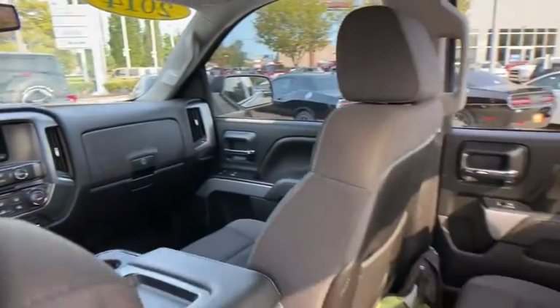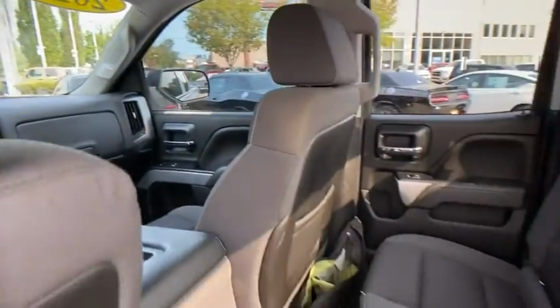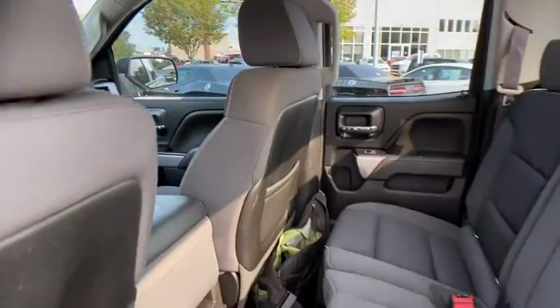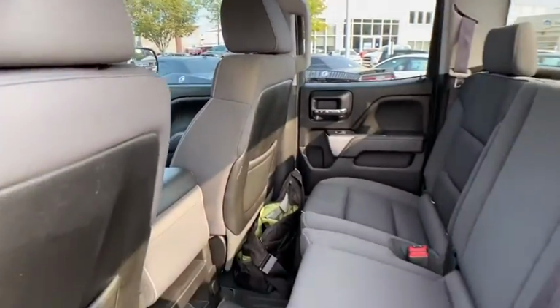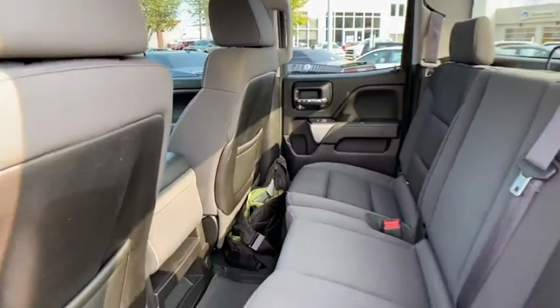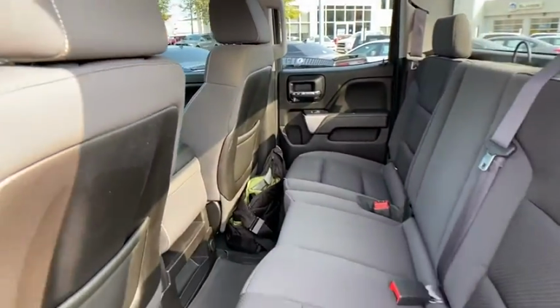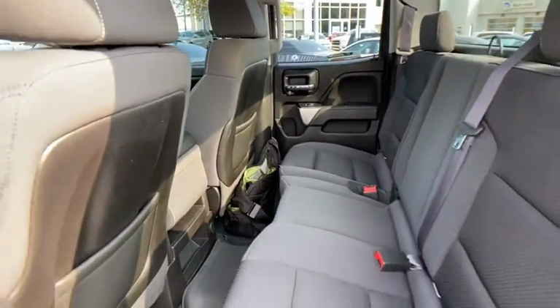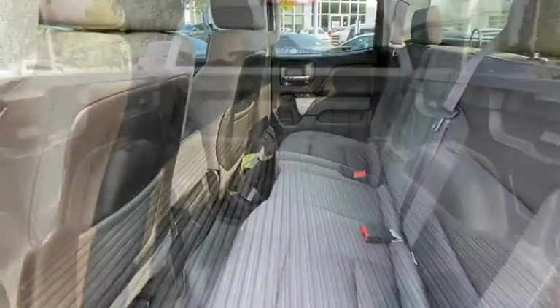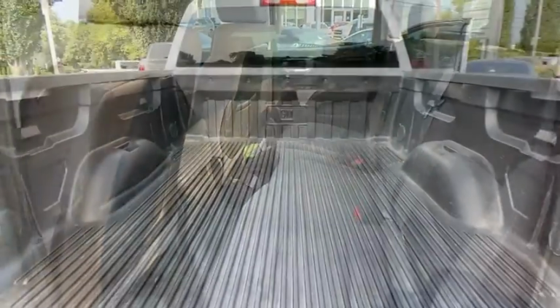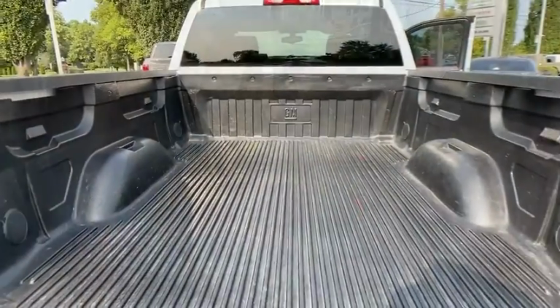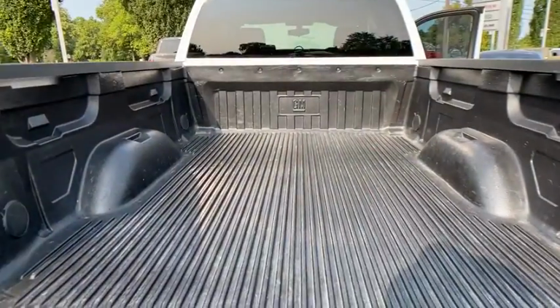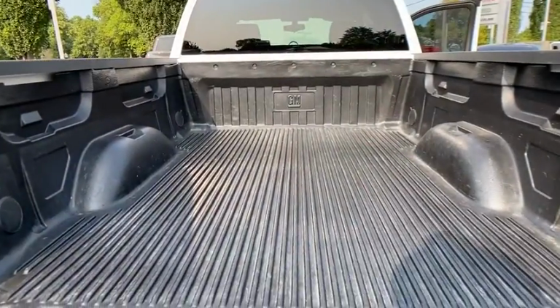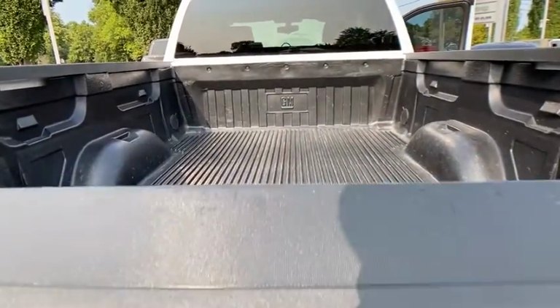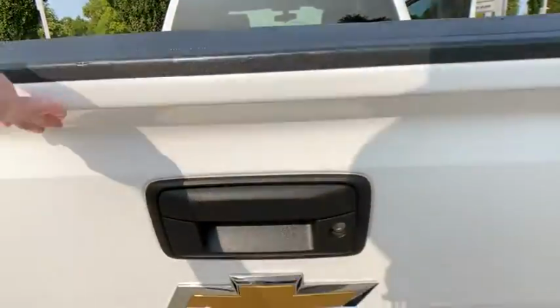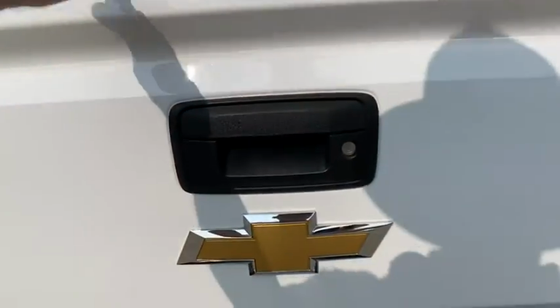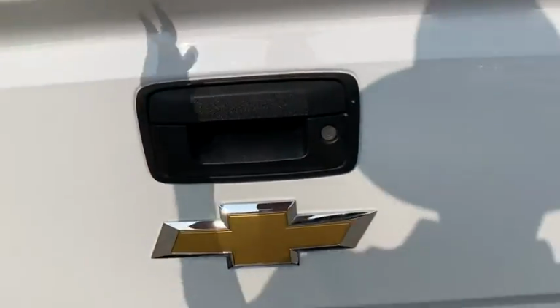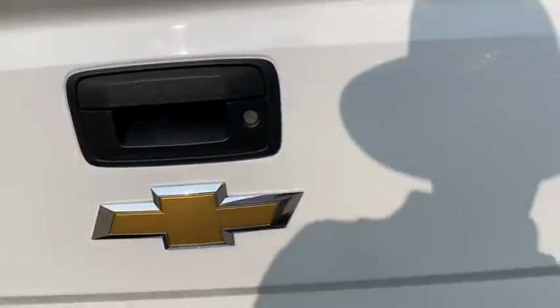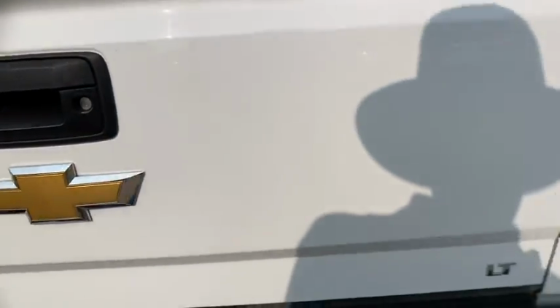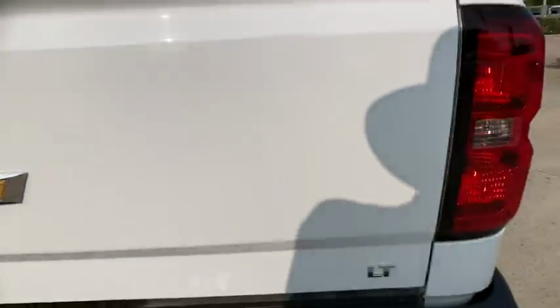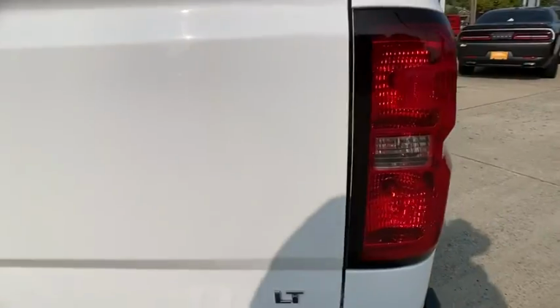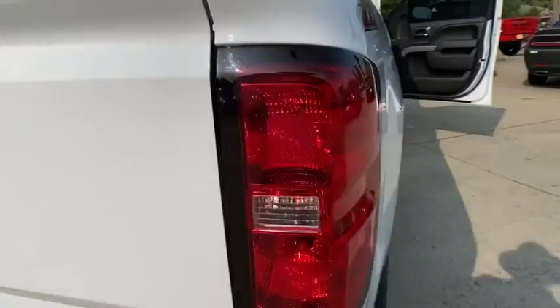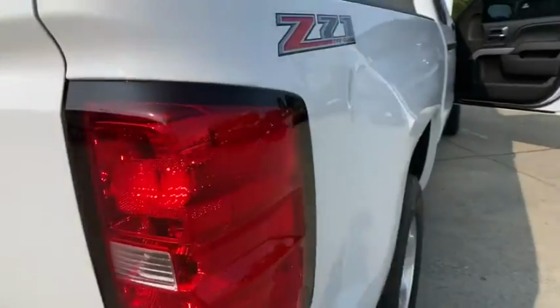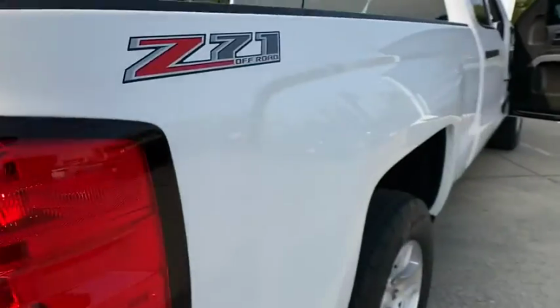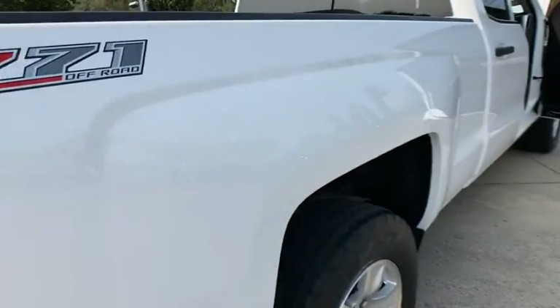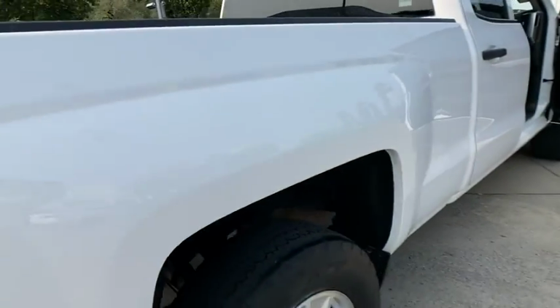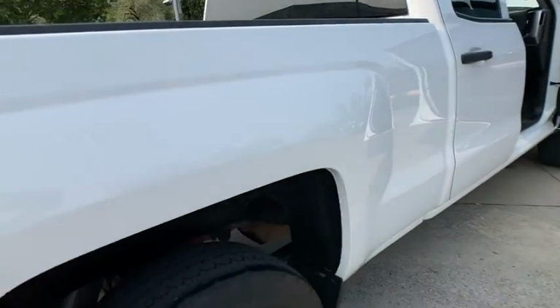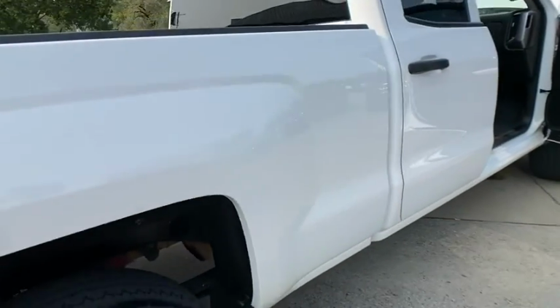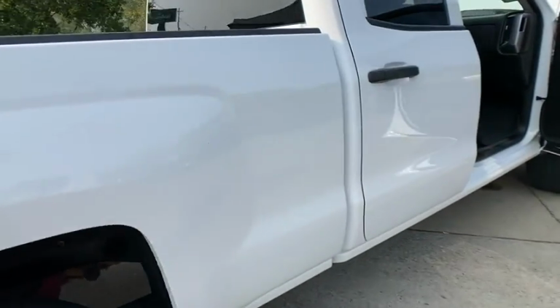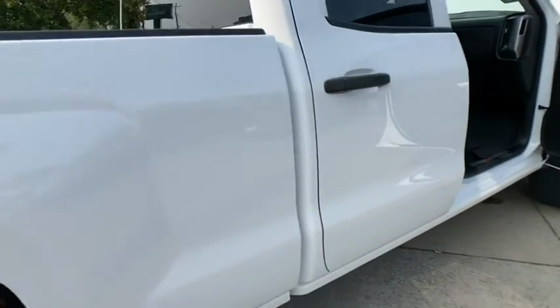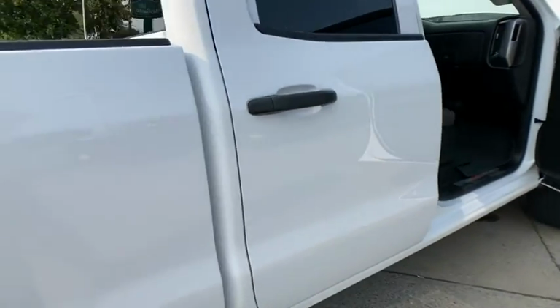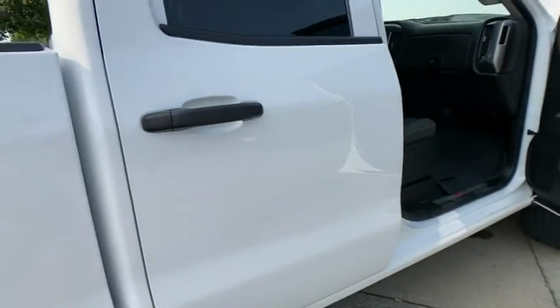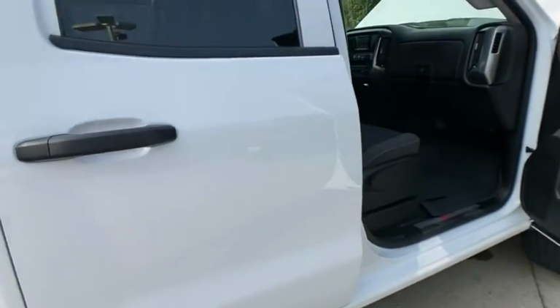Power windows, trip computer, remote keyless entry, brake assist, off-road package, panic alarm, overhead console, tachometer, and cloth seat trim.